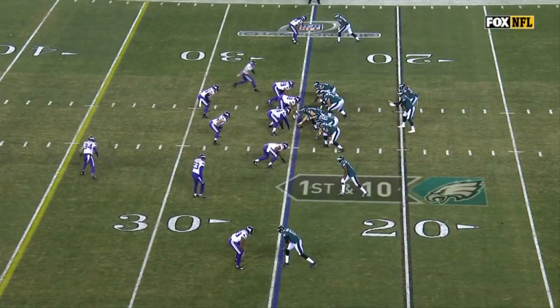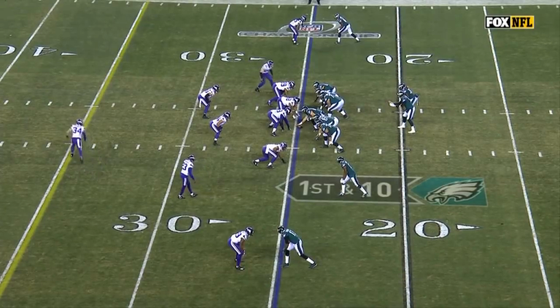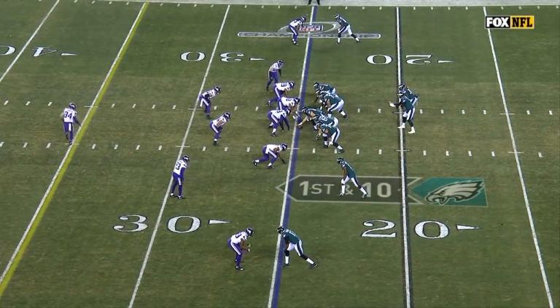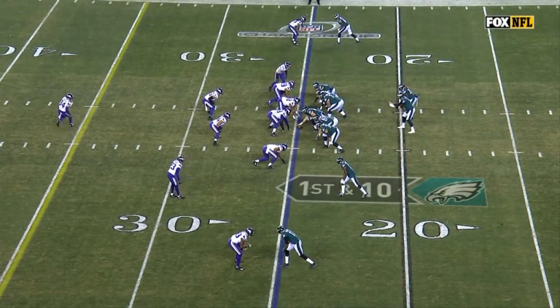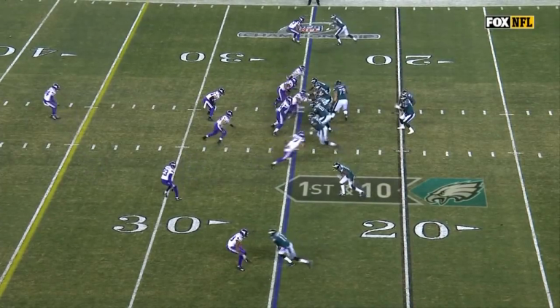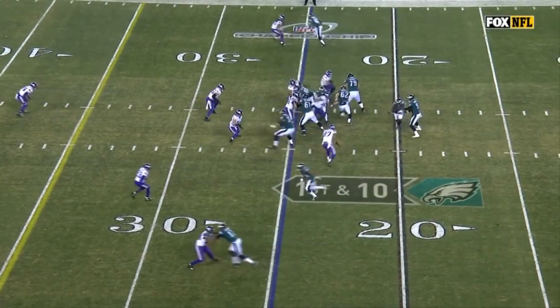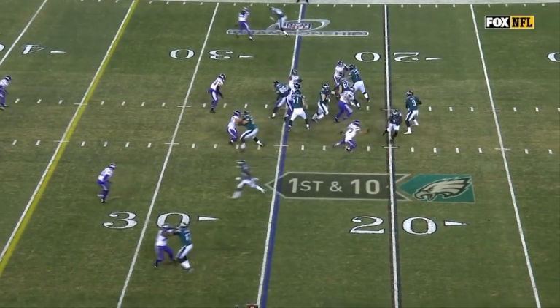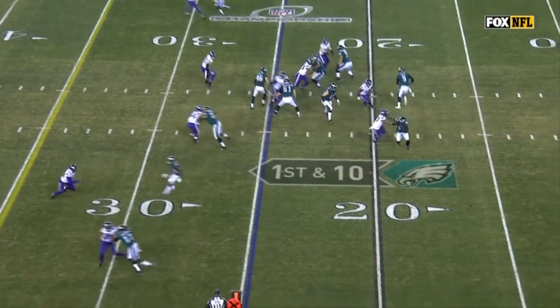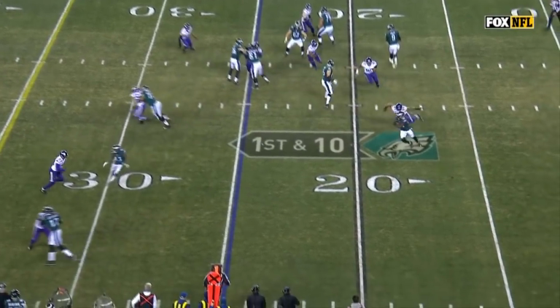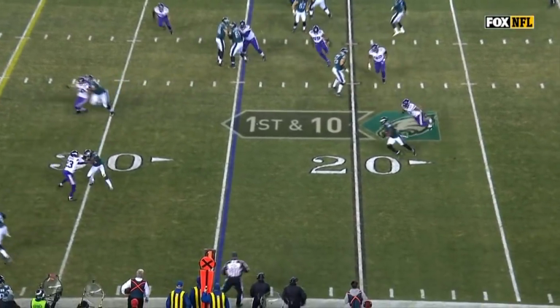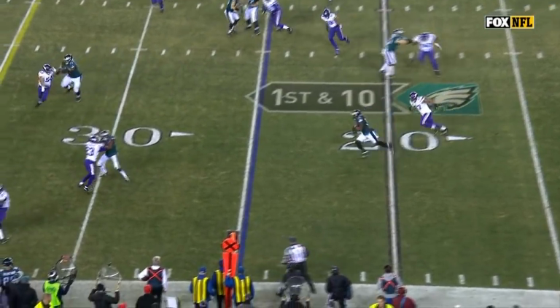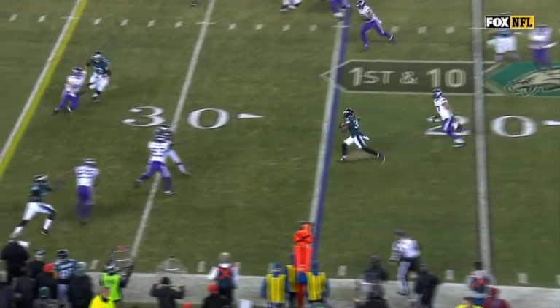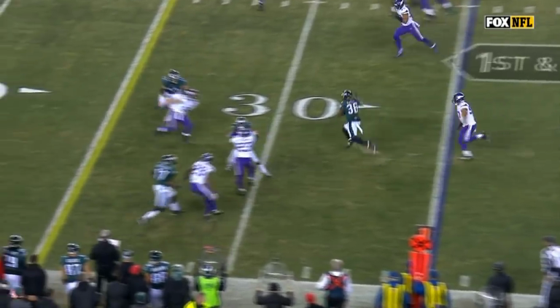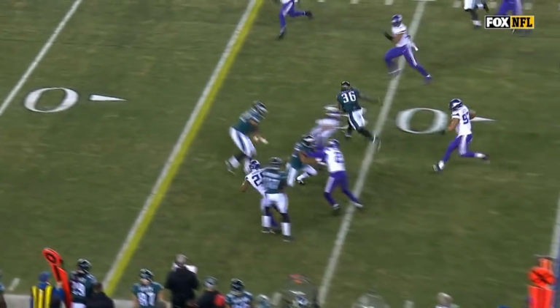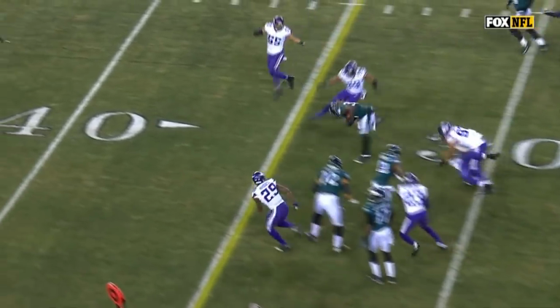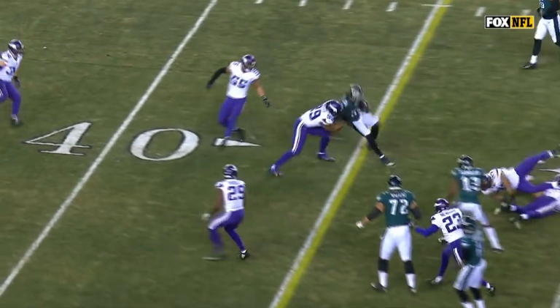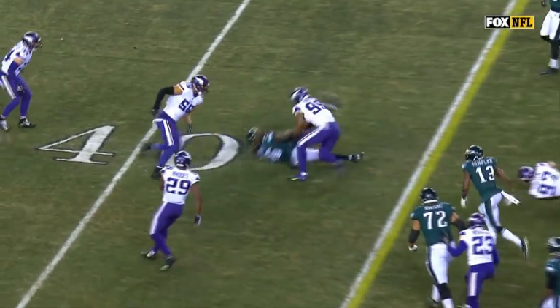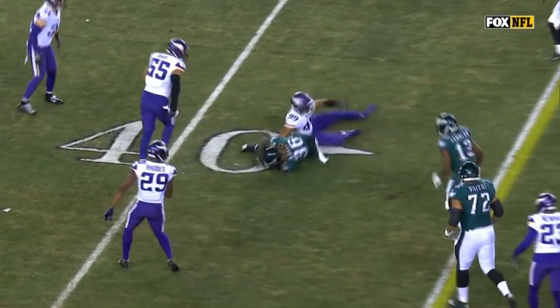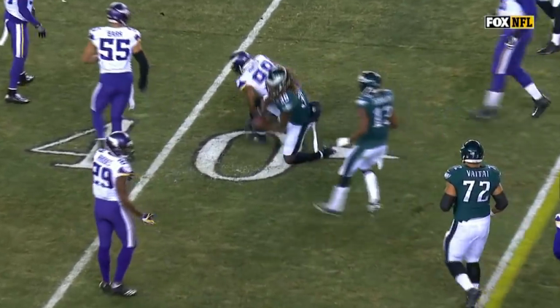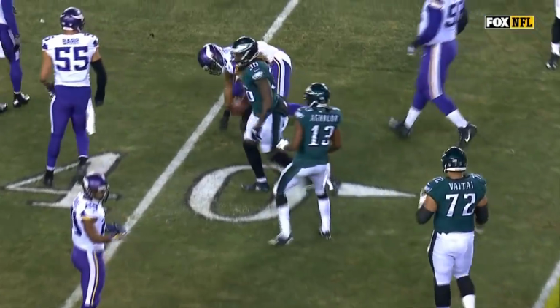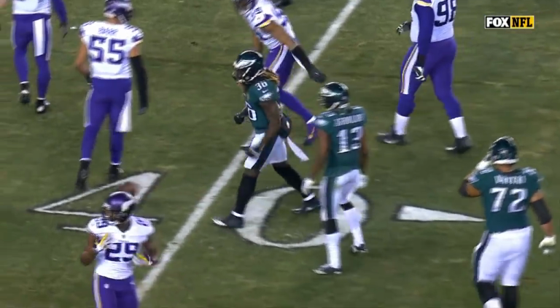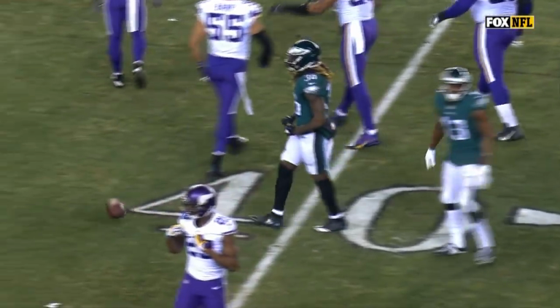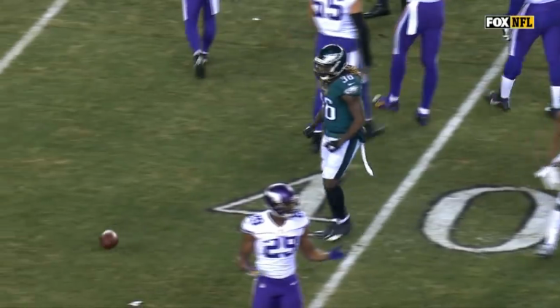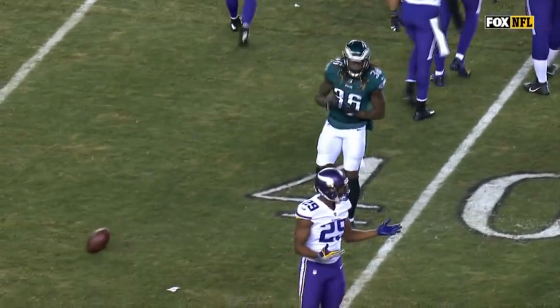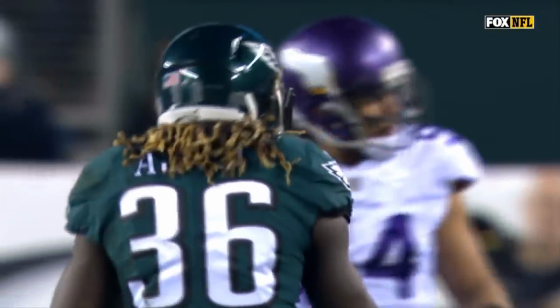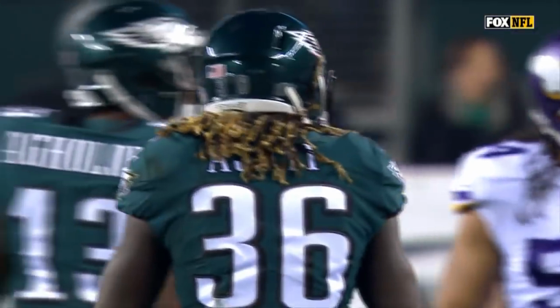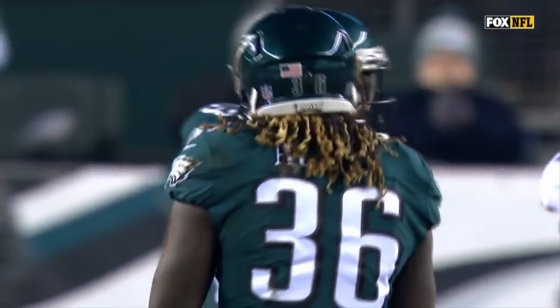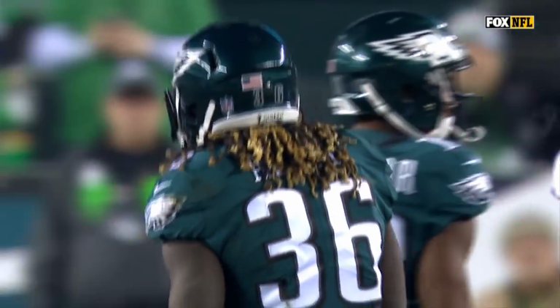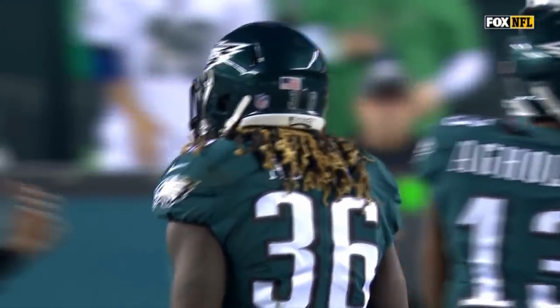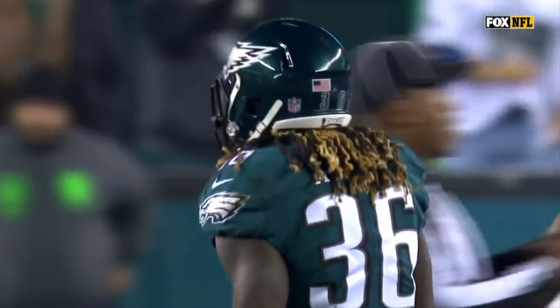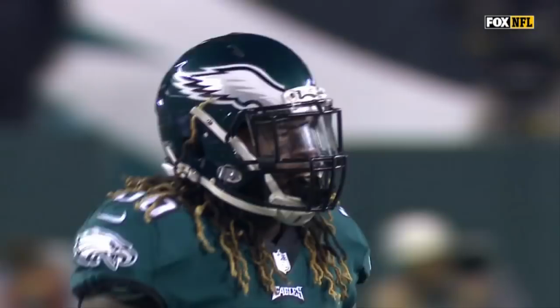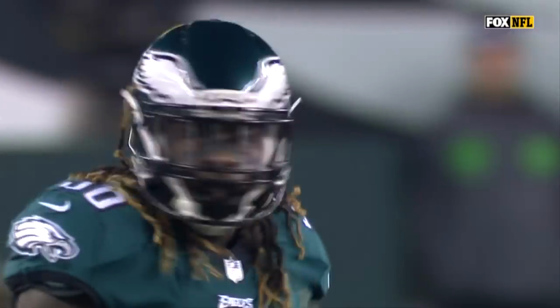Defense and the way that they want to run the football. First carry of the game for an Eagle, and it's Ajayi. The man traded from the Dolphins midseason at the end of October gets 13 yards and a Philadelphia first down.